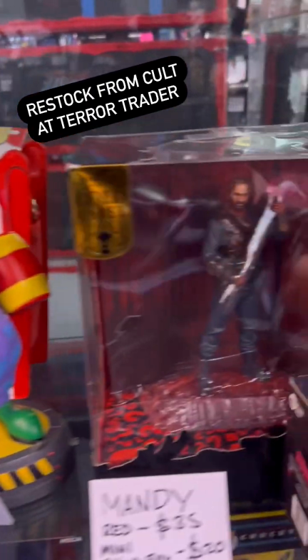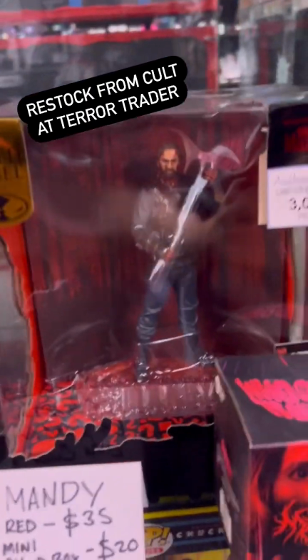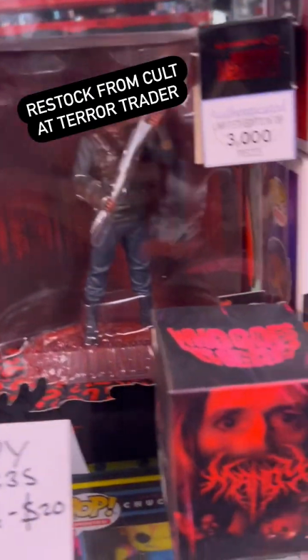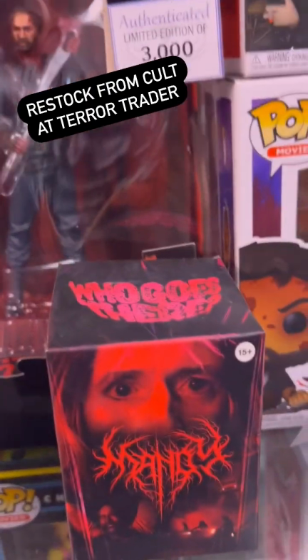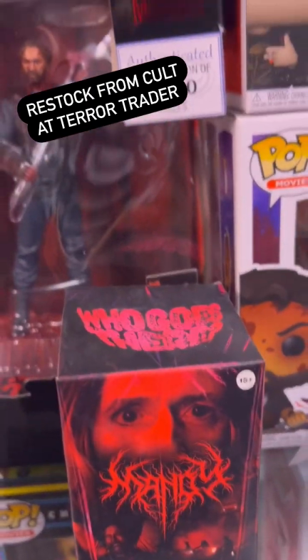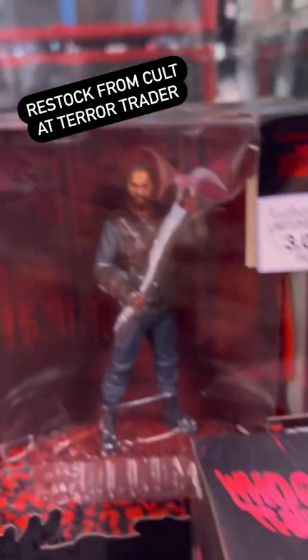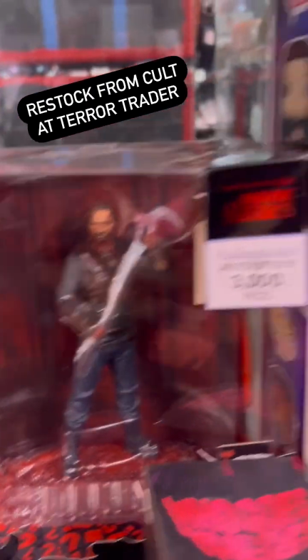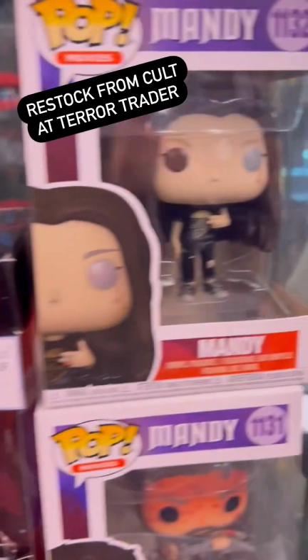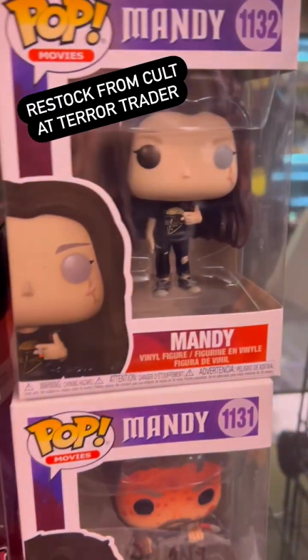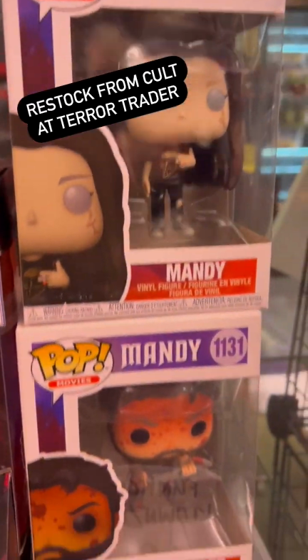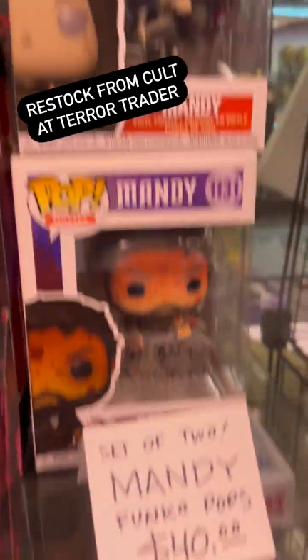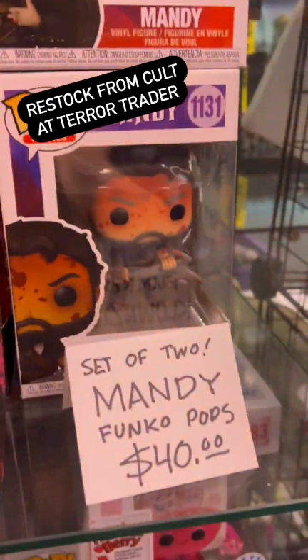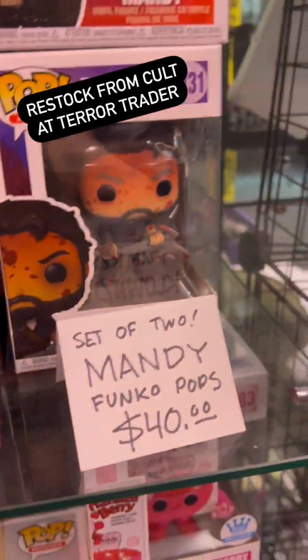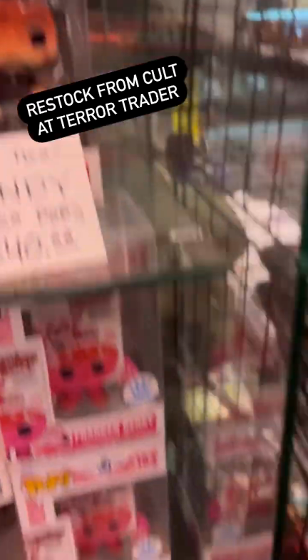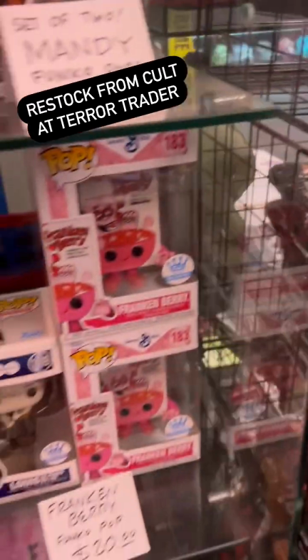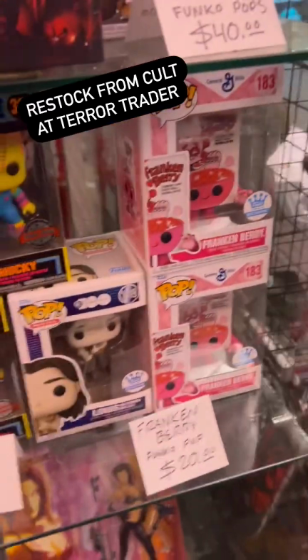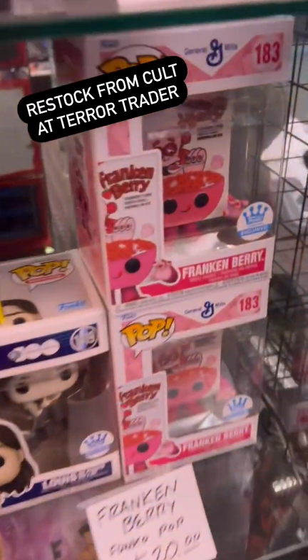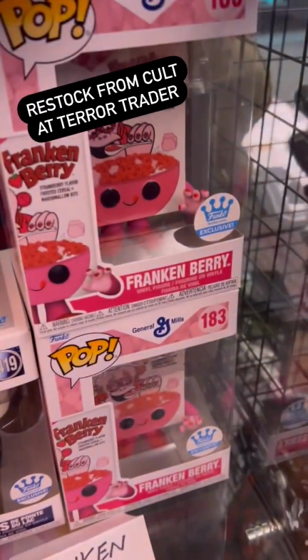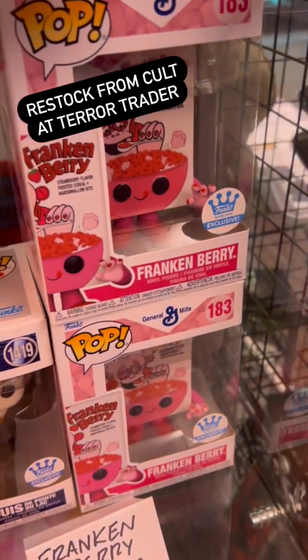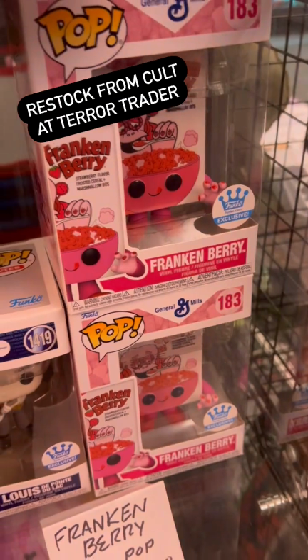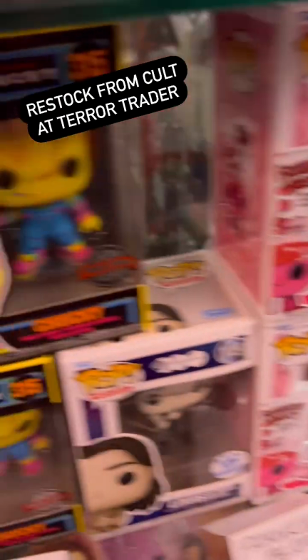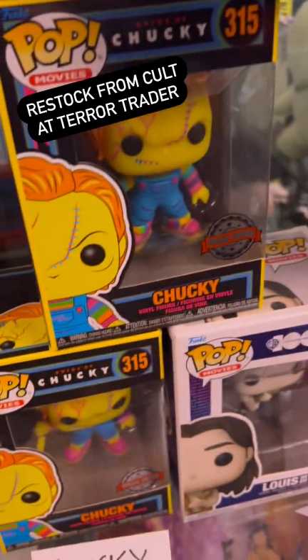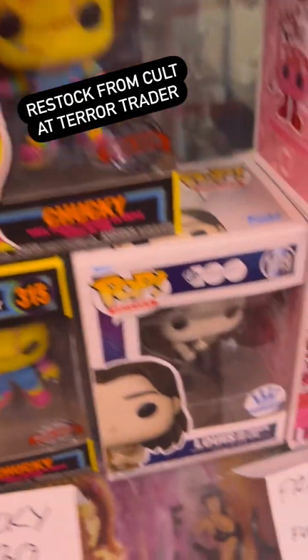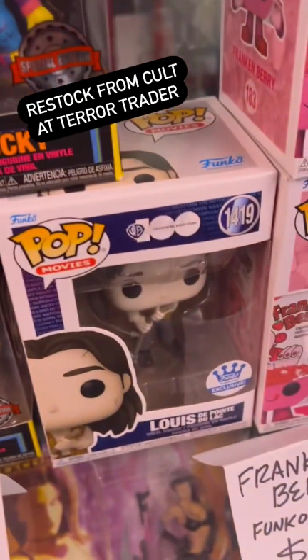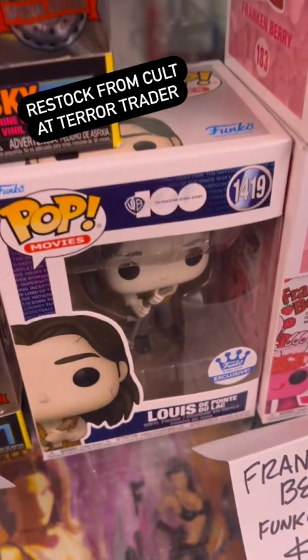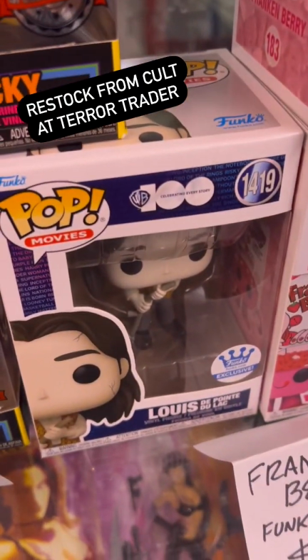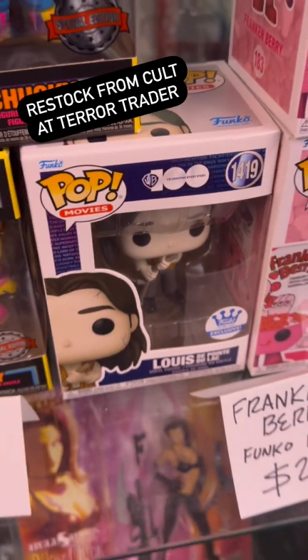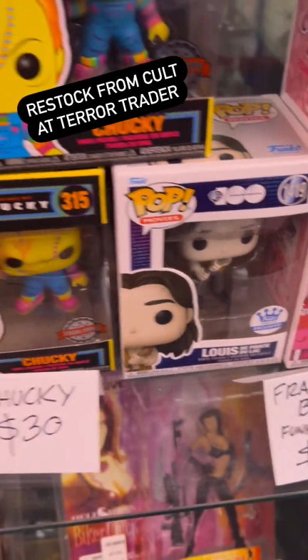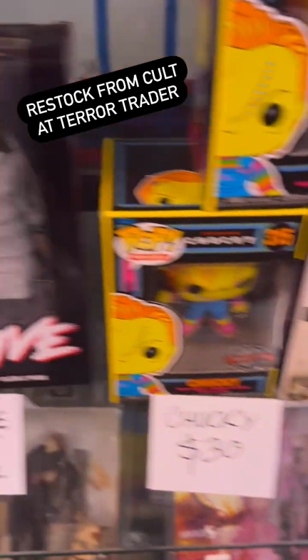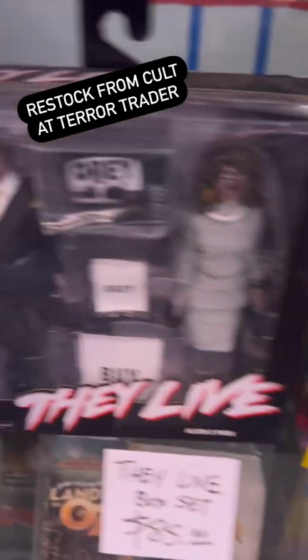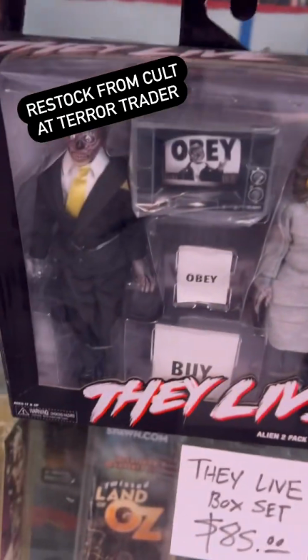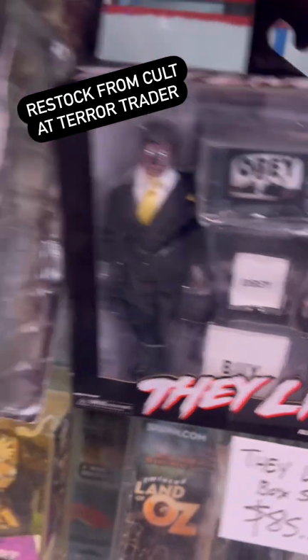We got Mandy stuff, blind box toys, action figures, and the combo — both pops just for $40. And speaking of pops, we got Frankenberry over here, Chucky, Louie from Interview with the Vampire, and some NECA They Live.